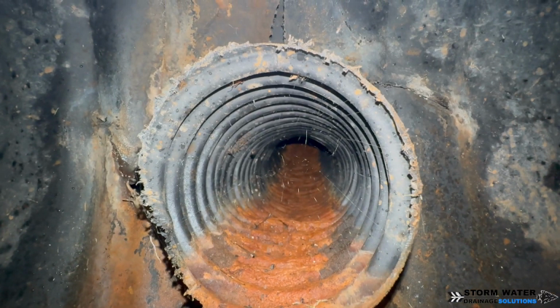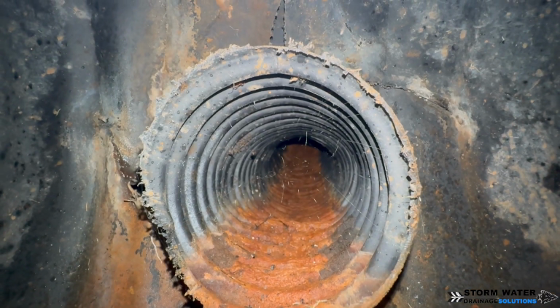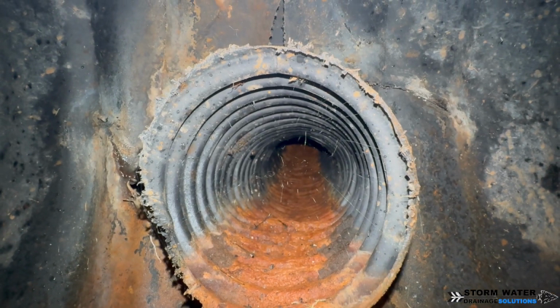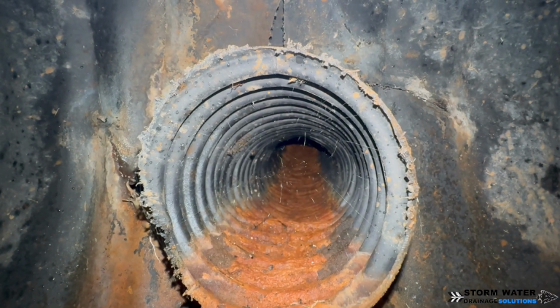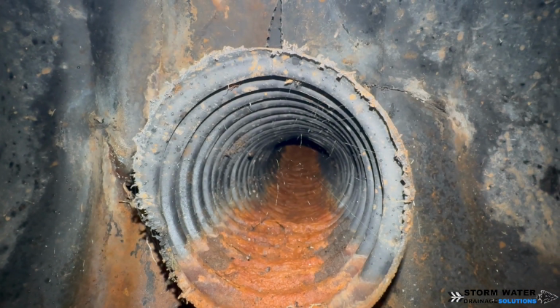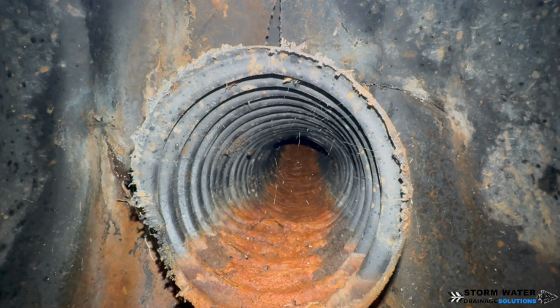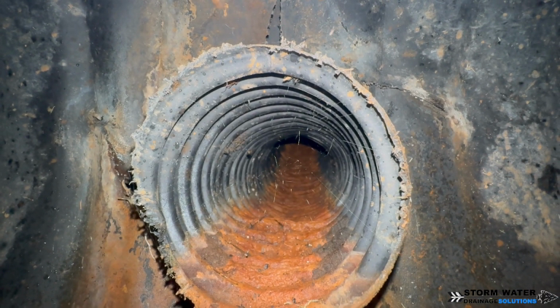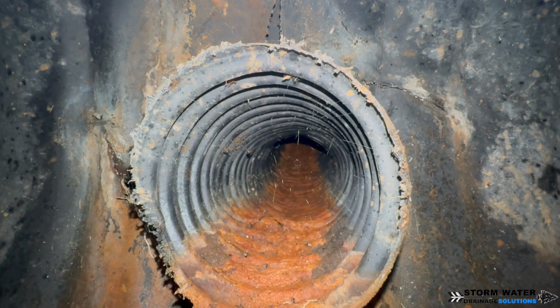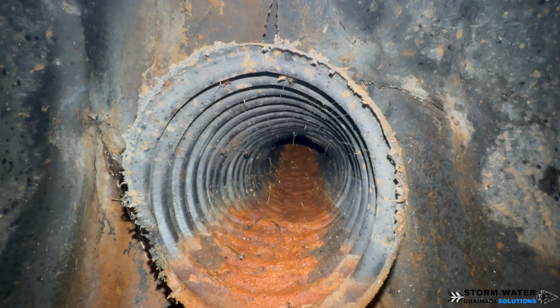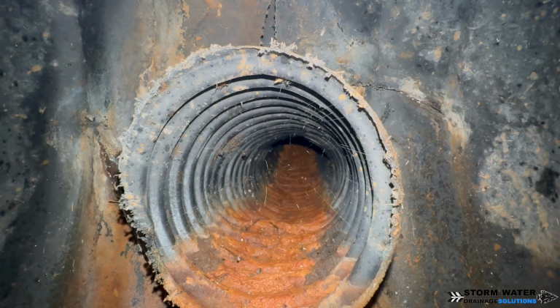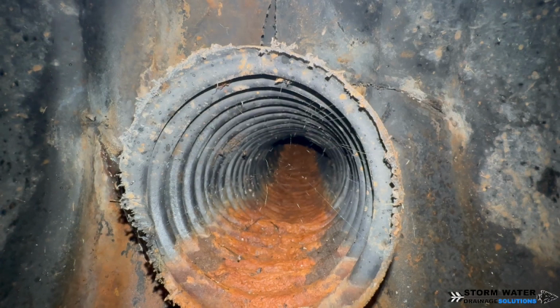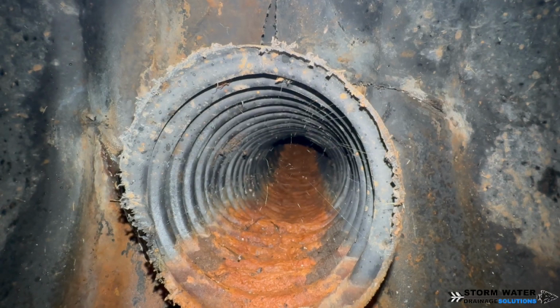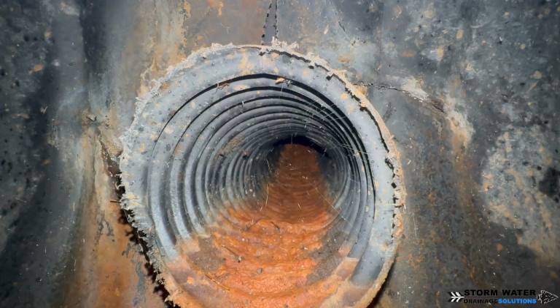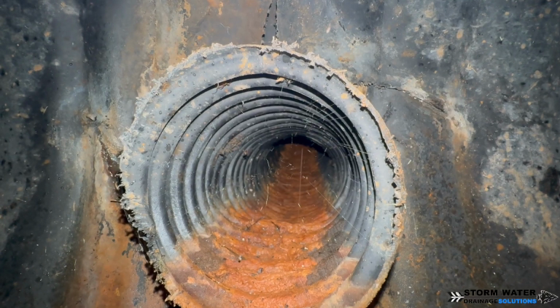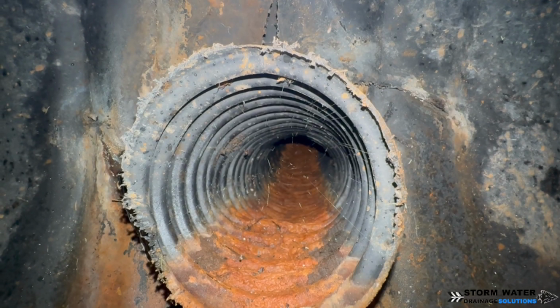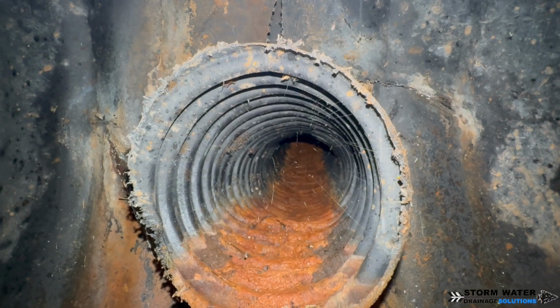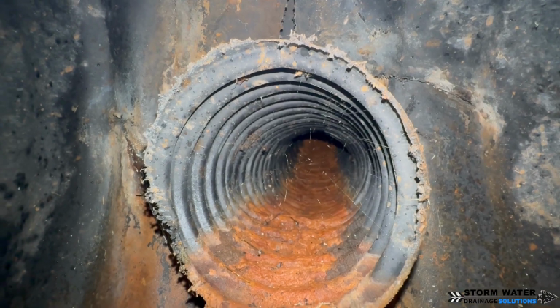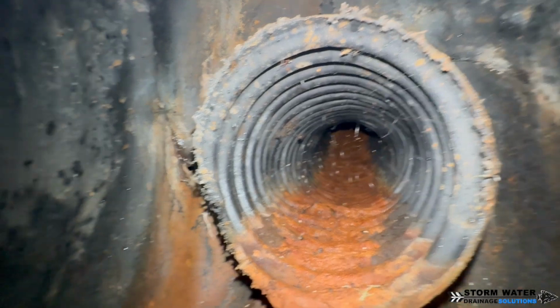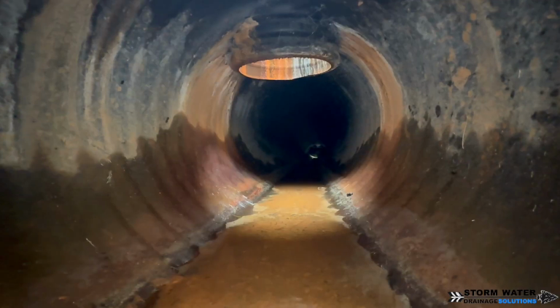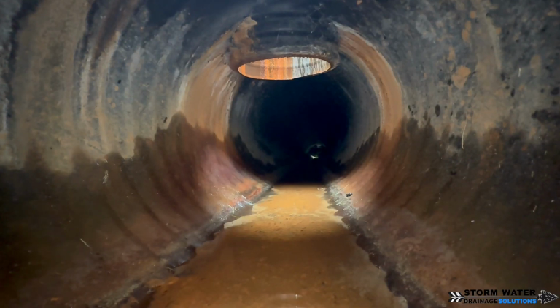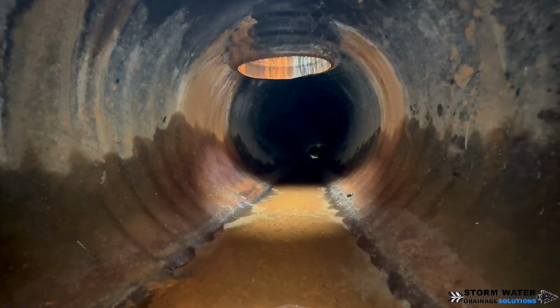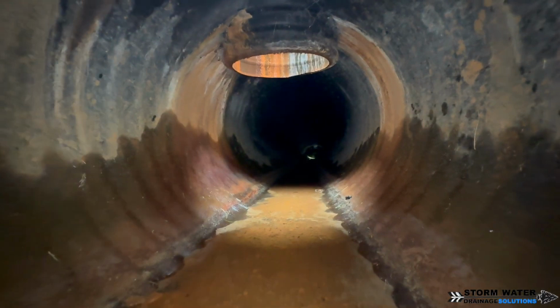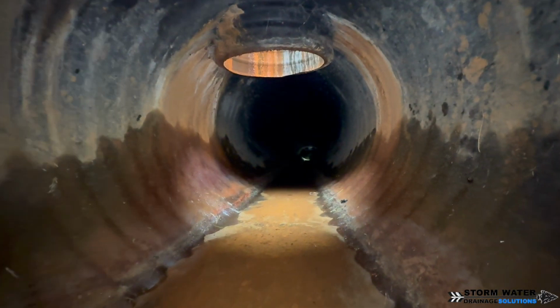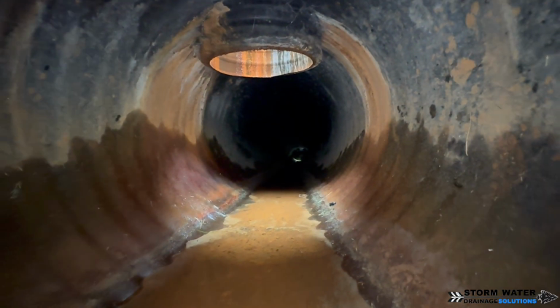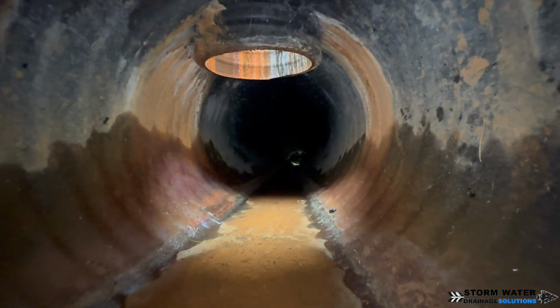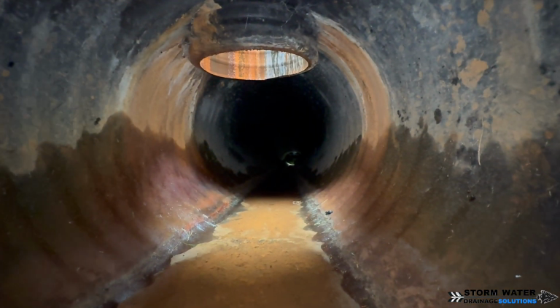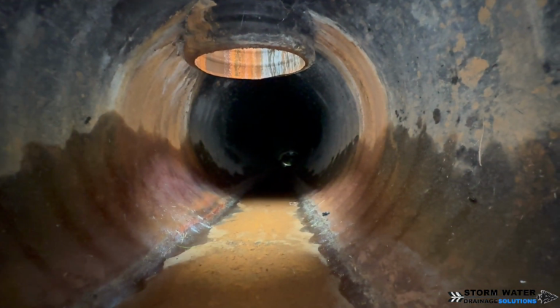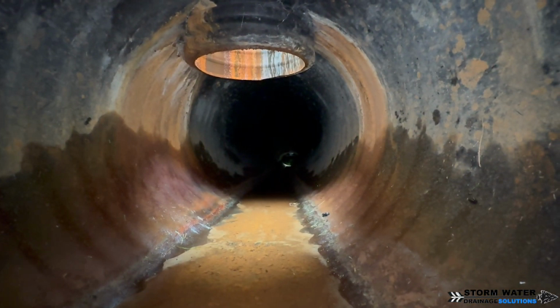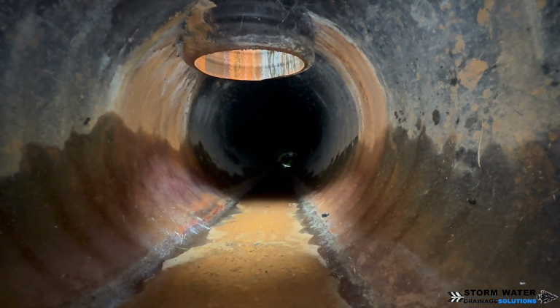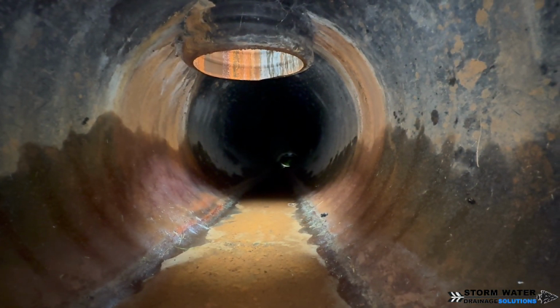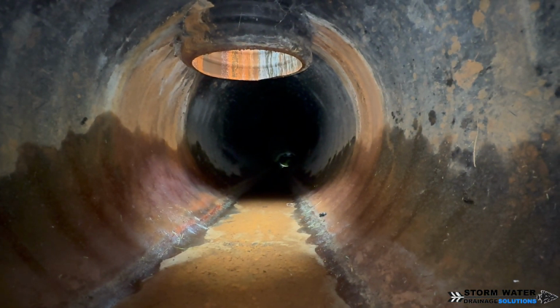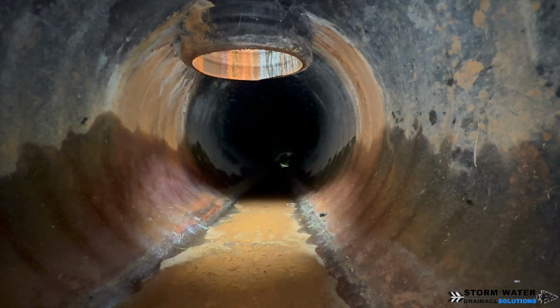Basically, these French drains are going to need to be repaired on the outside. The collapsed one is going to need to be fixed, and they're all going to need to be tied in correctly and resealed so that this issue stops.